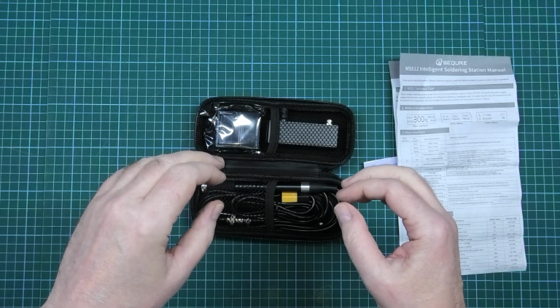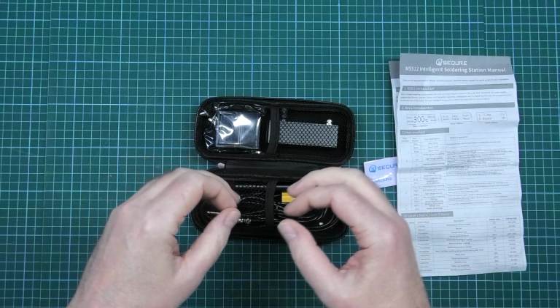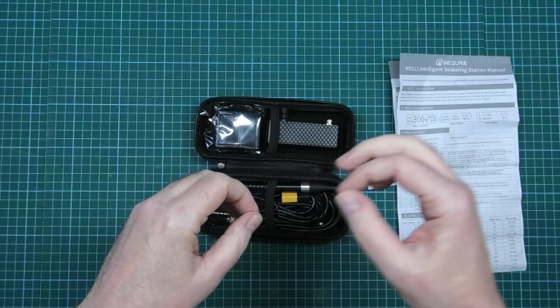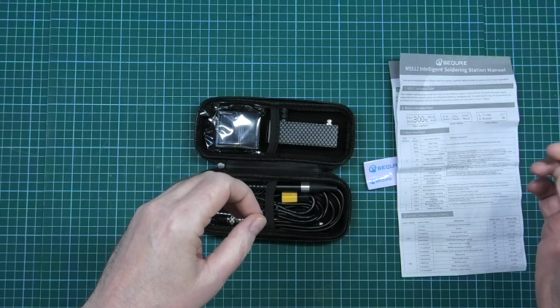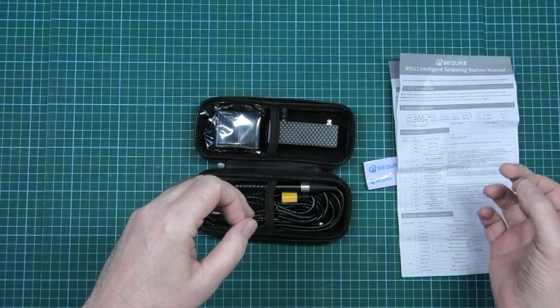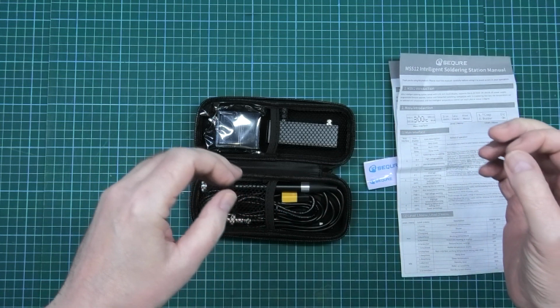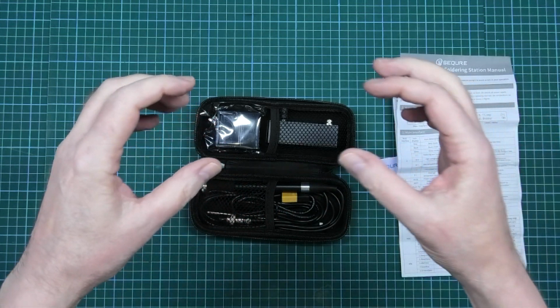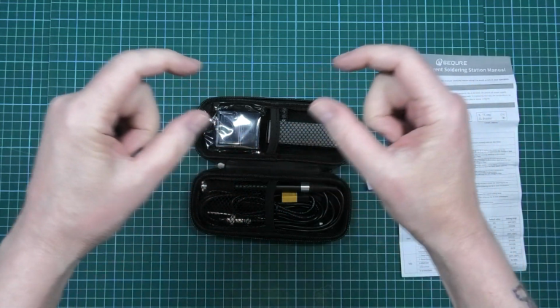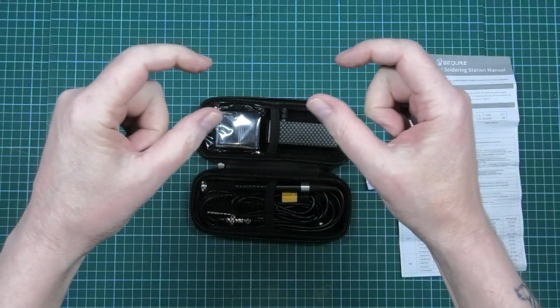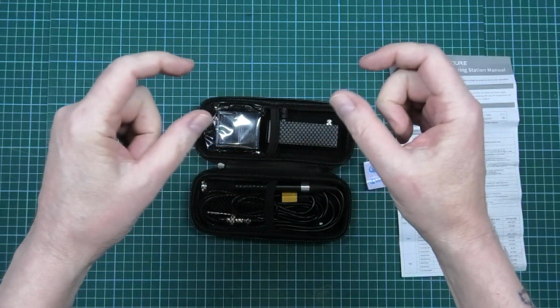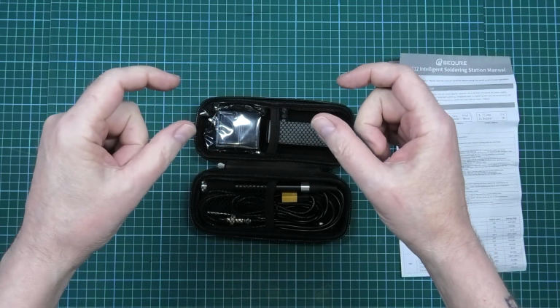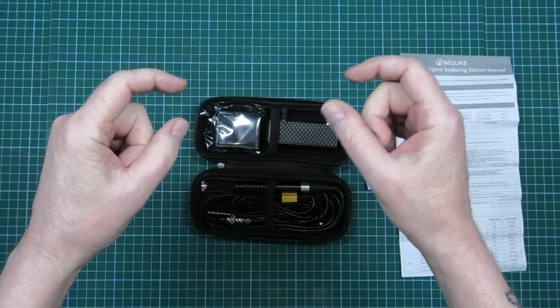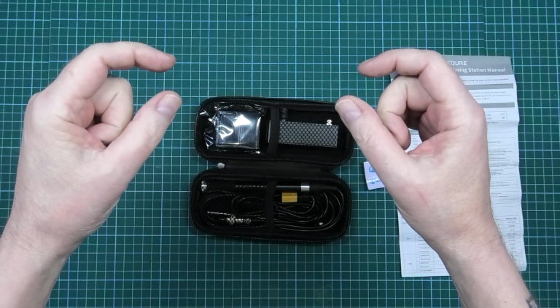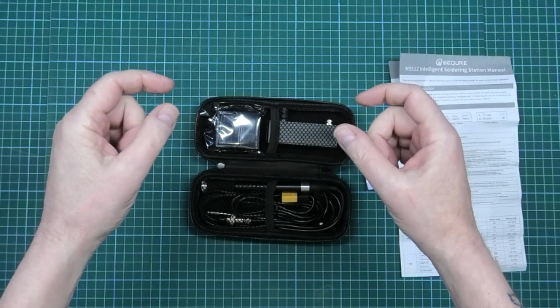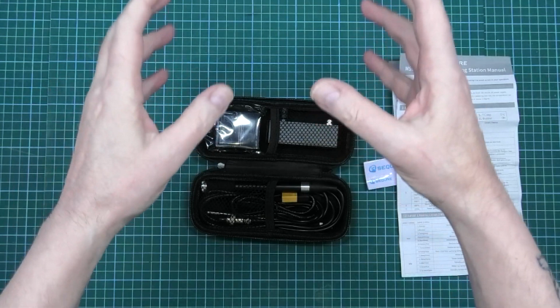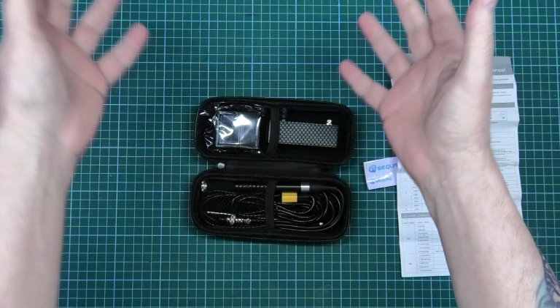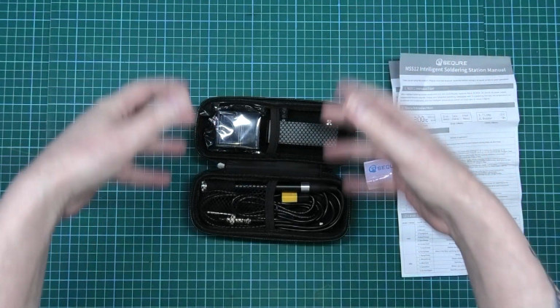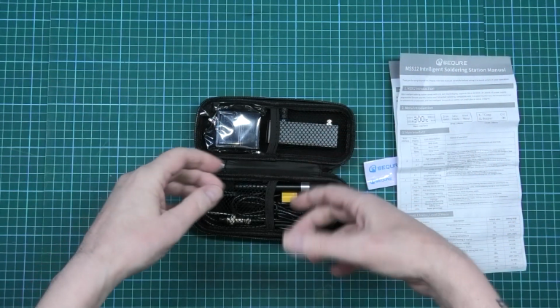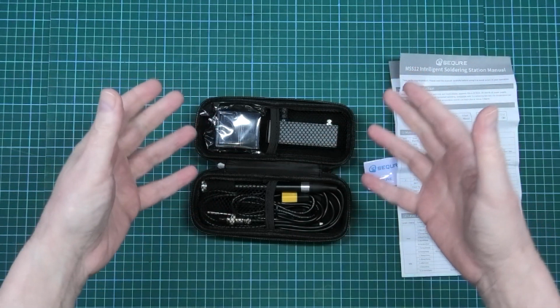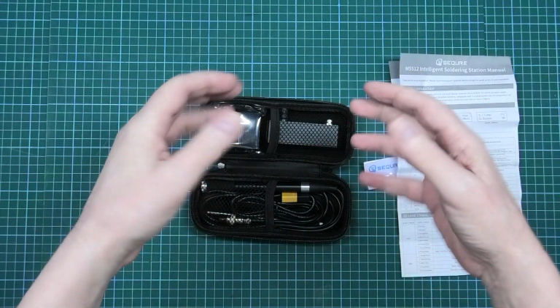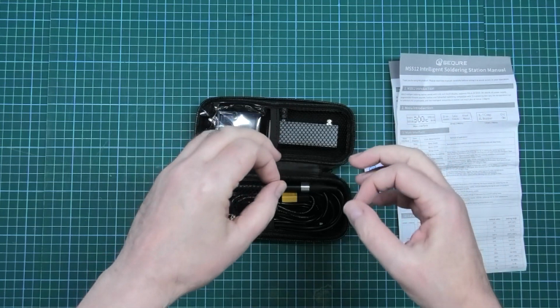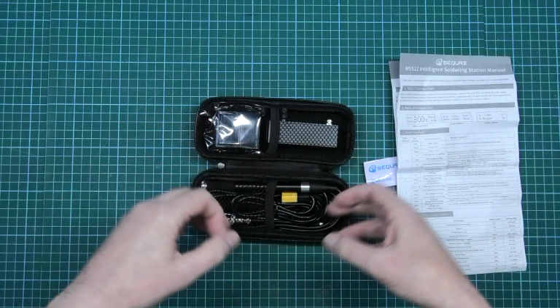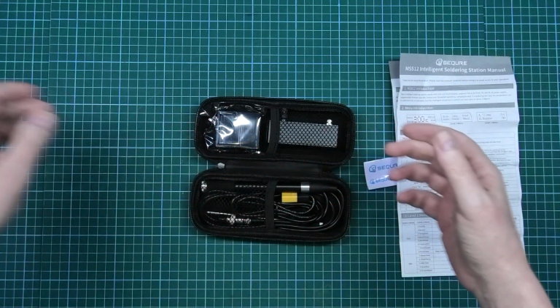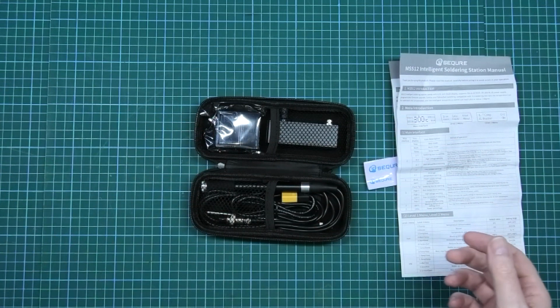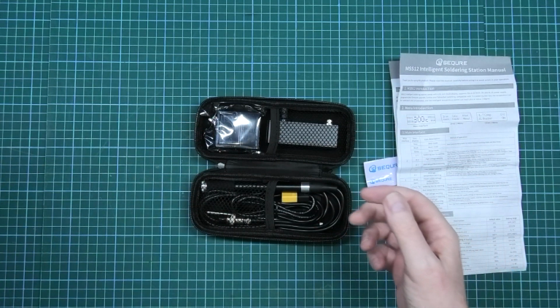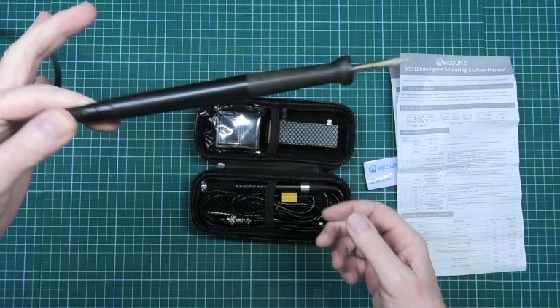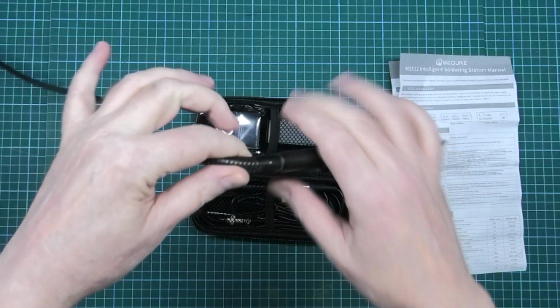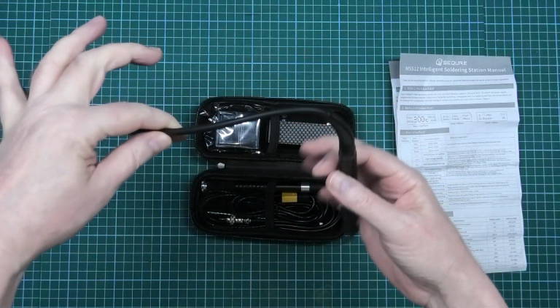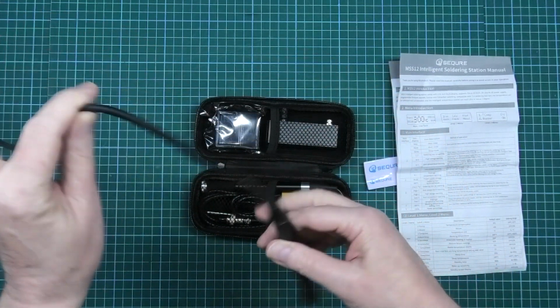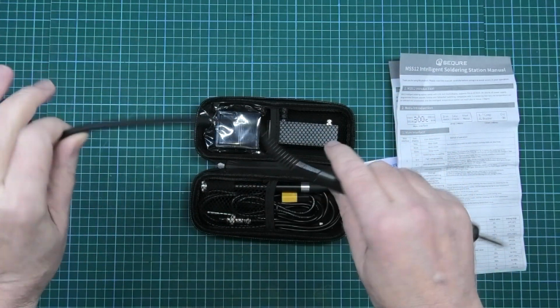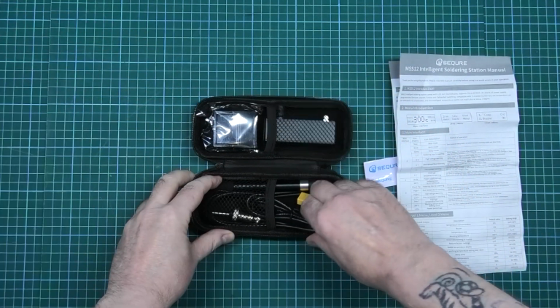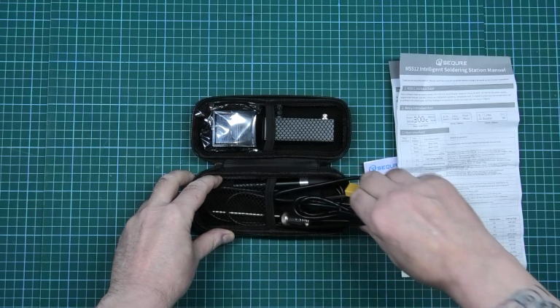I wished they'd make one that you don't plug directly into the battery — one that's actually got a control unit that you plug the power into, so you can have it somewhere else with a thin wire to the soldering iron, something like this. They have actually done it.